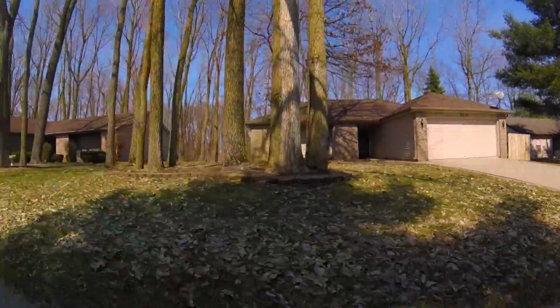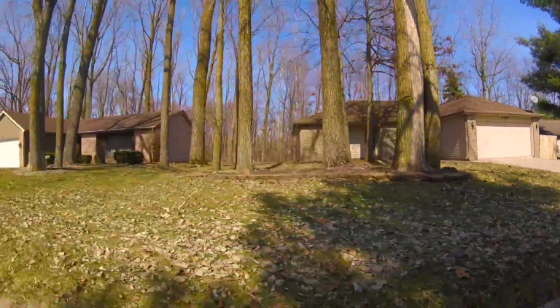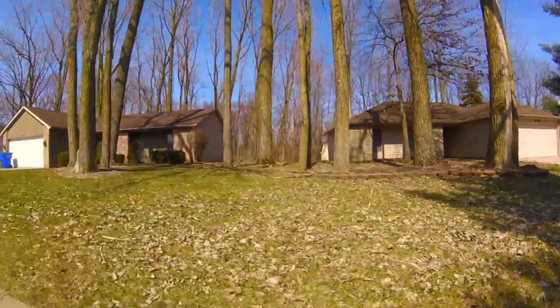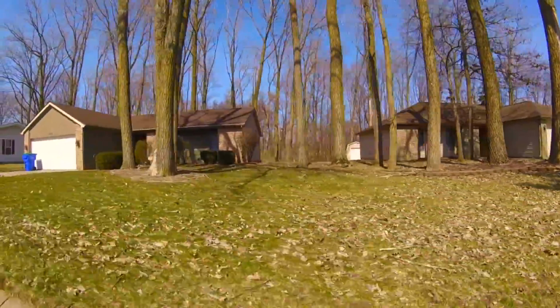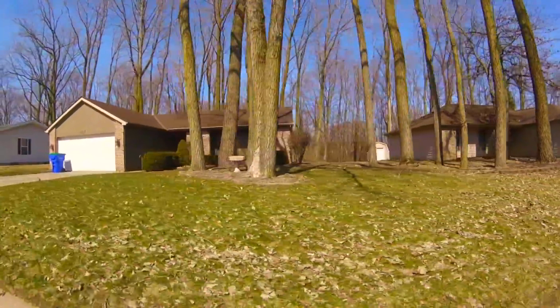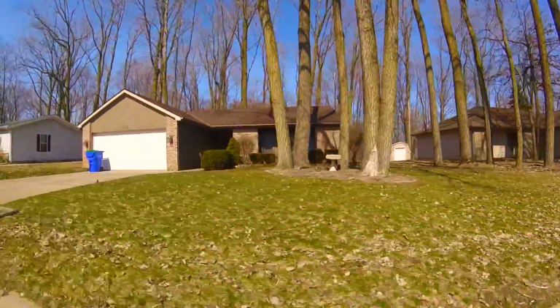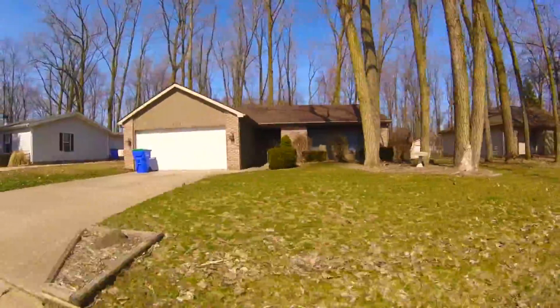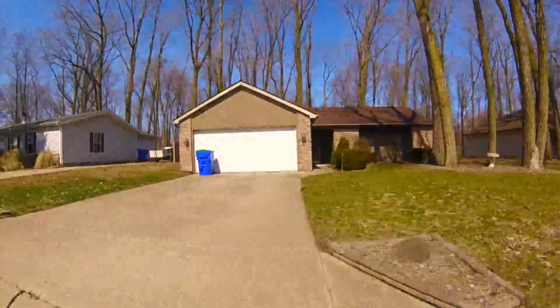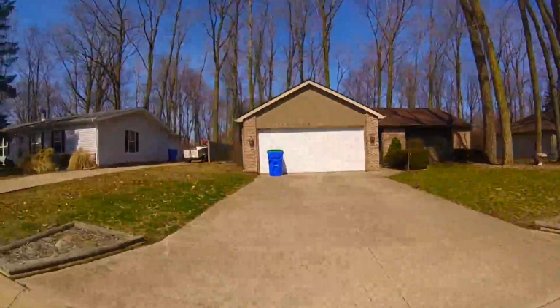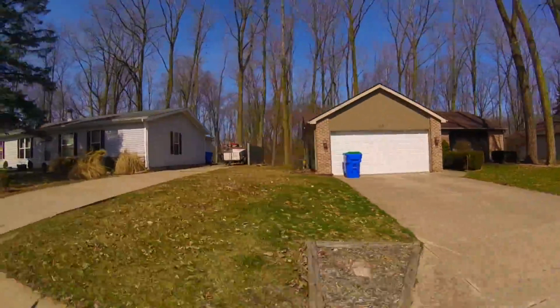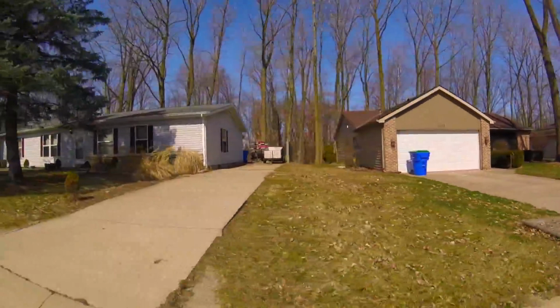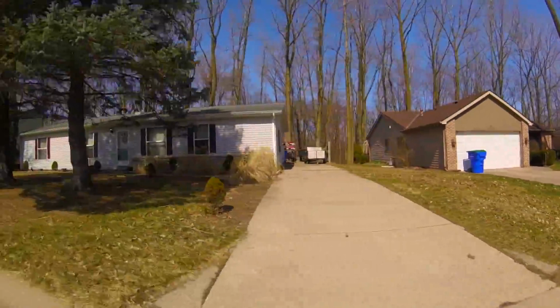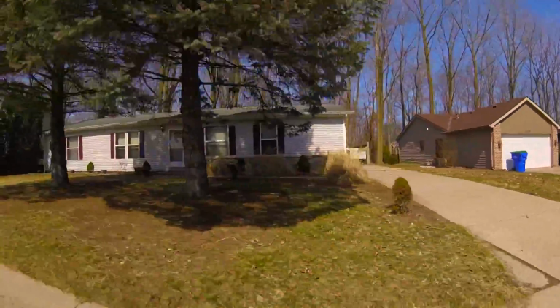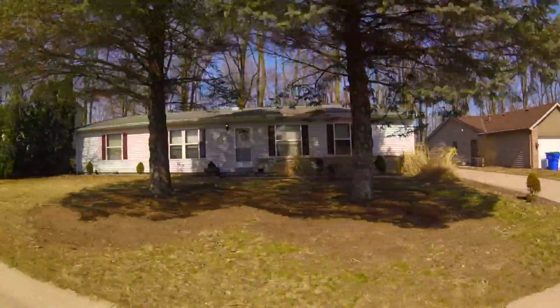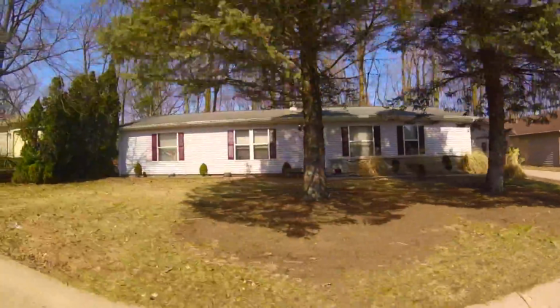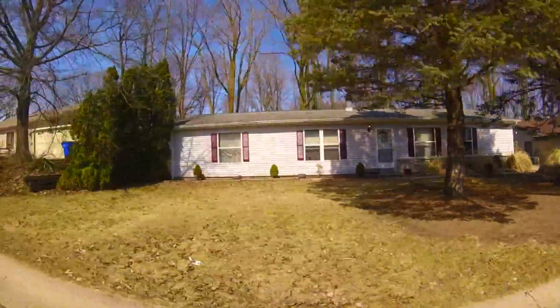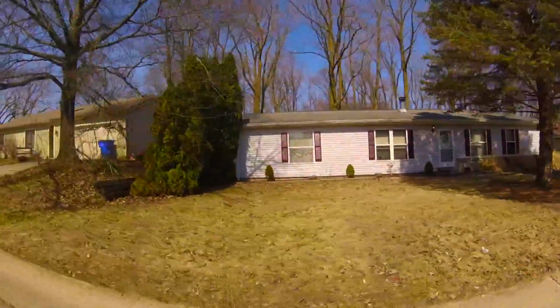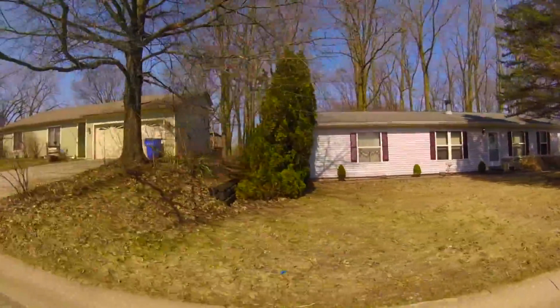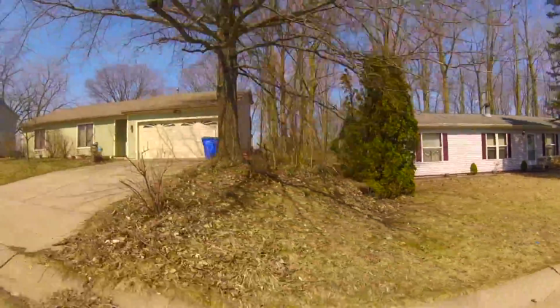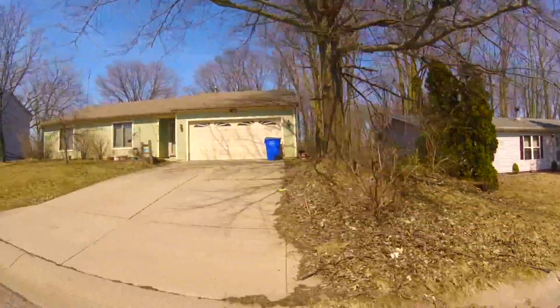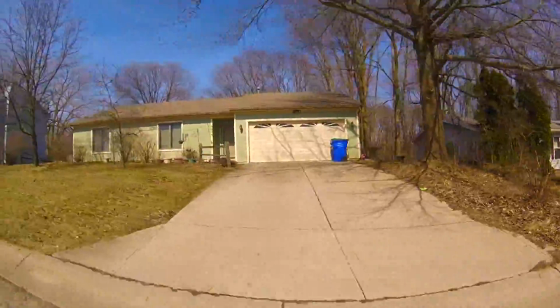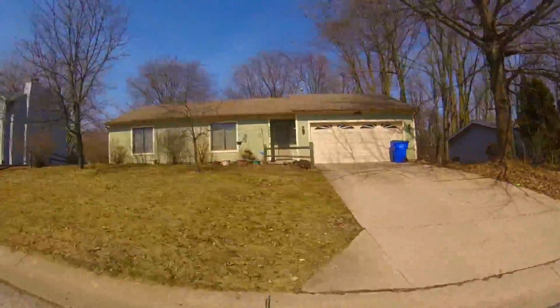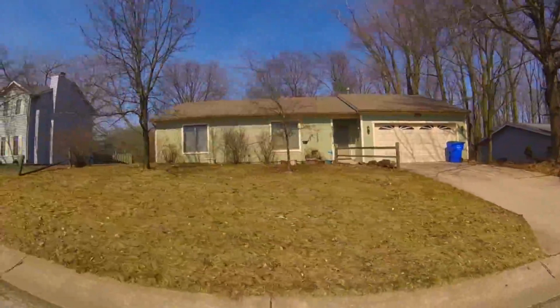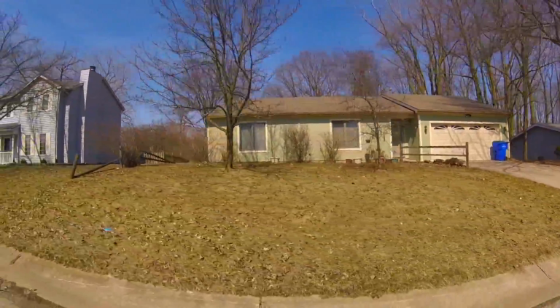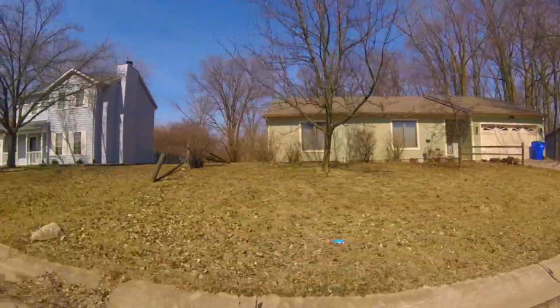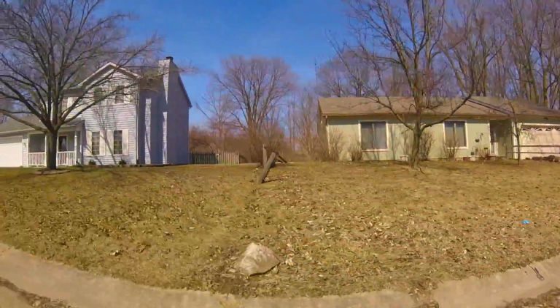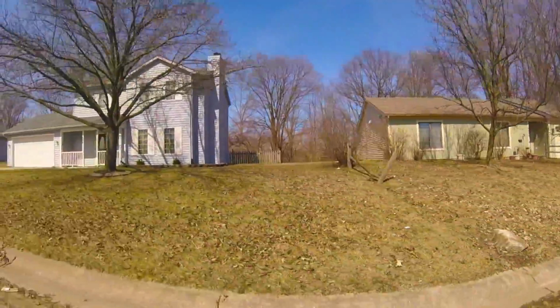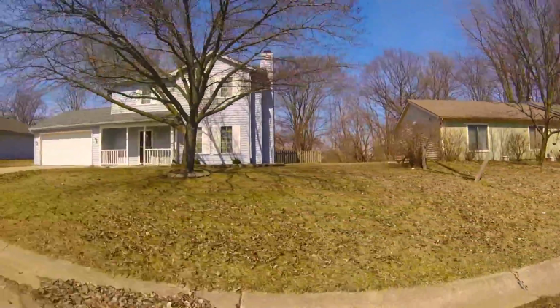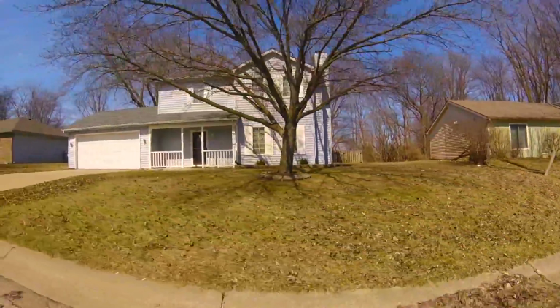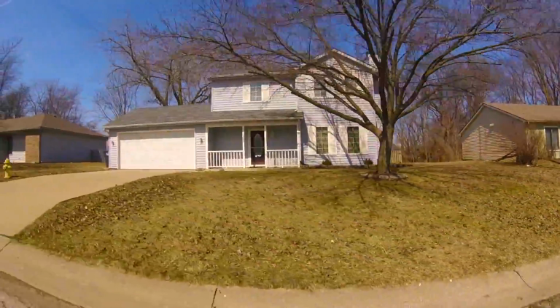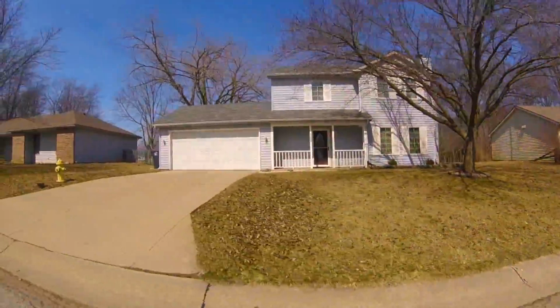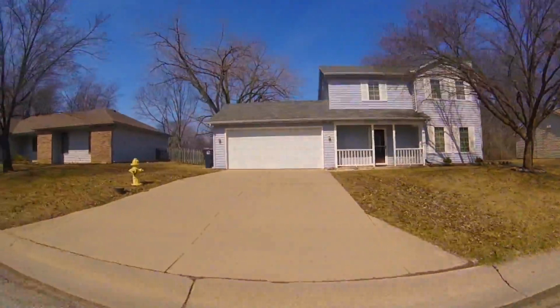We hope that you've enjoyed your 90-second tour of Cottonwood Lake. Click on the link below to see the most current list of homes for sale in this beautiful neighborhood. If you see something you like, give us a call, and we'll be happy to schedule a showing with you right away.